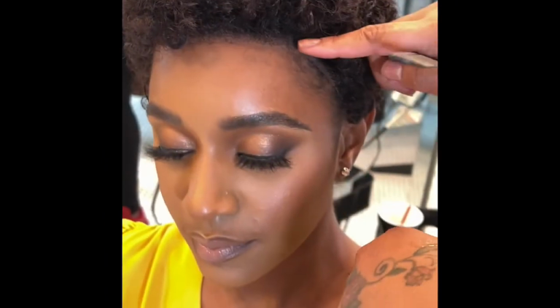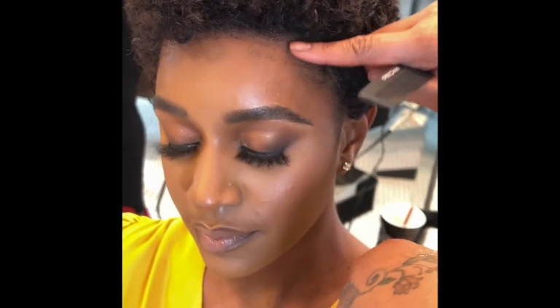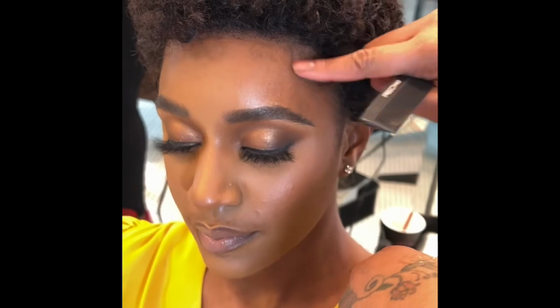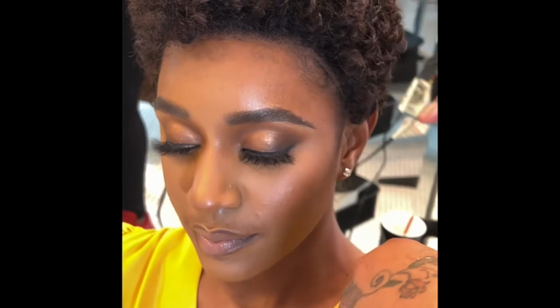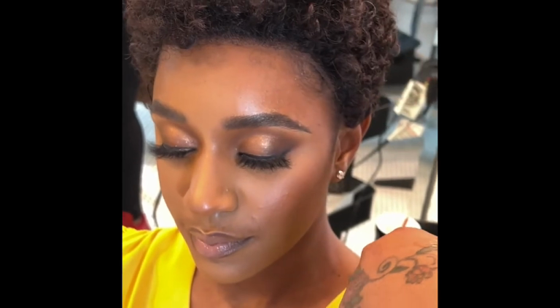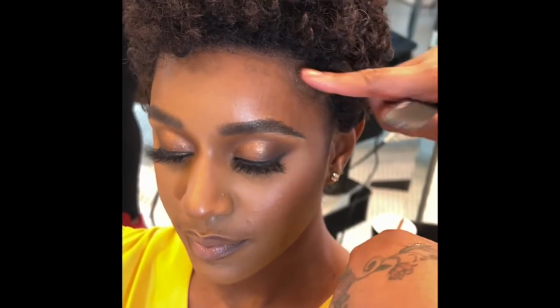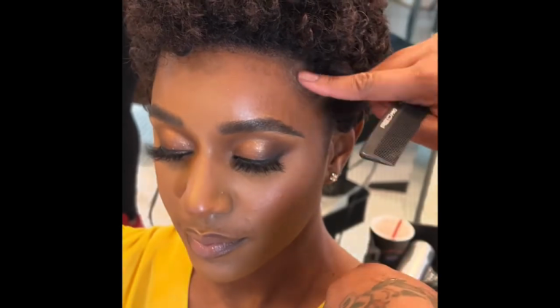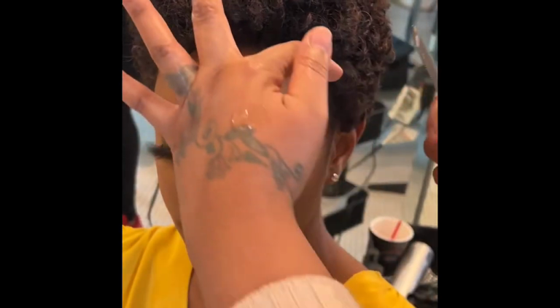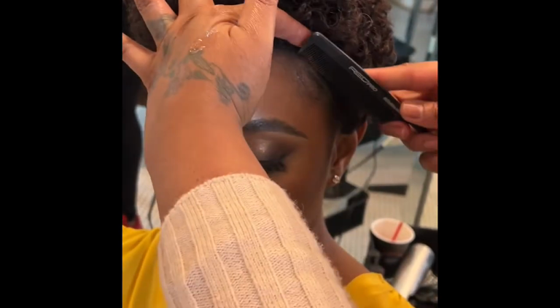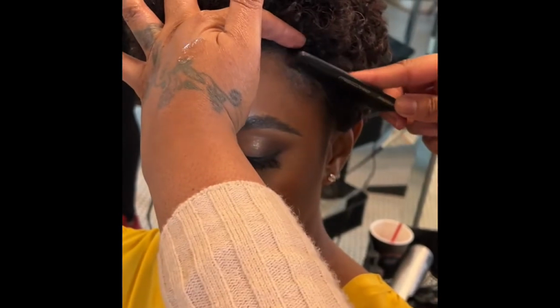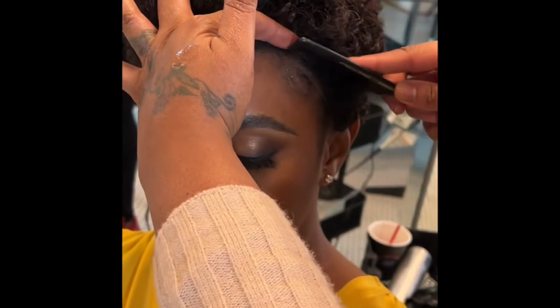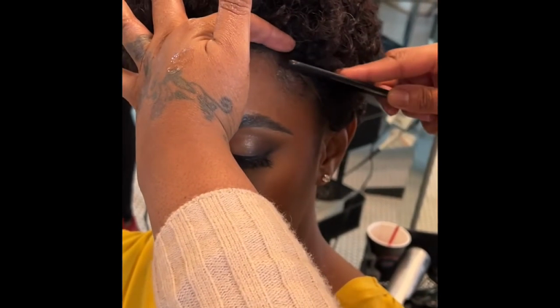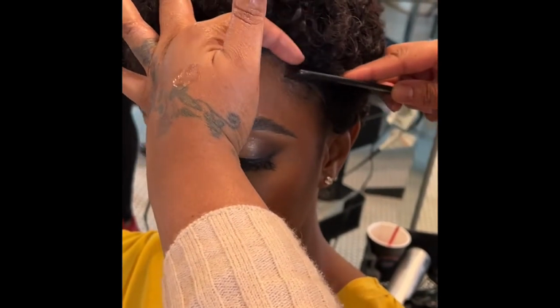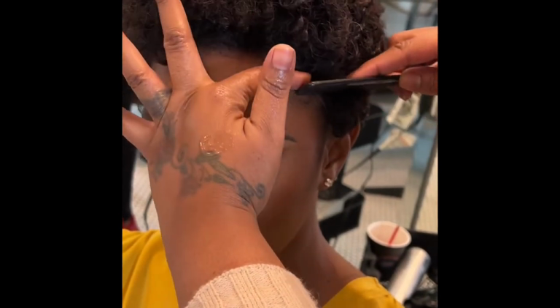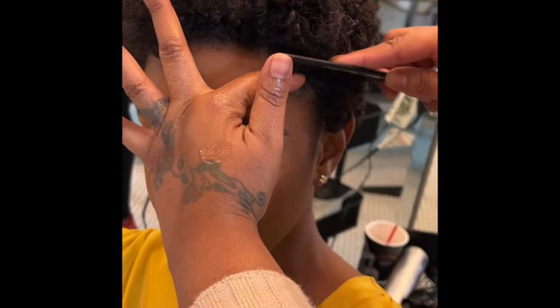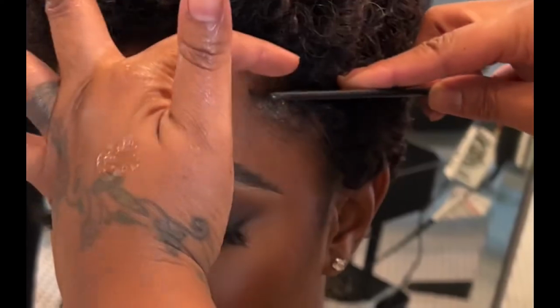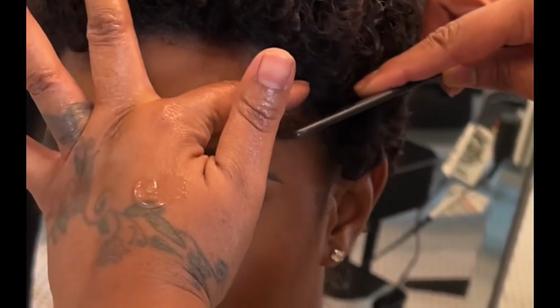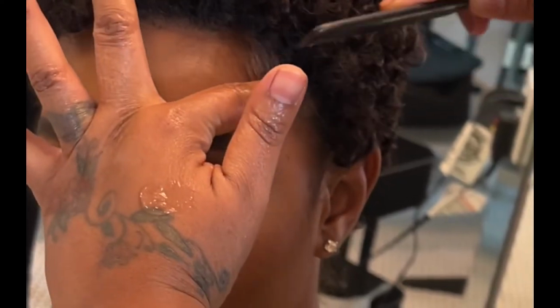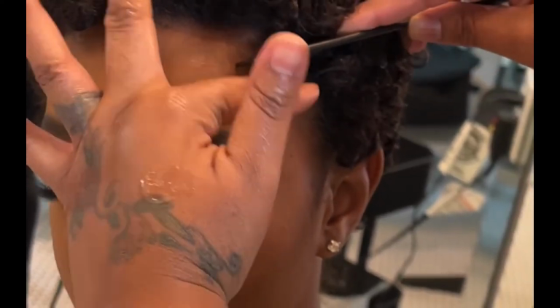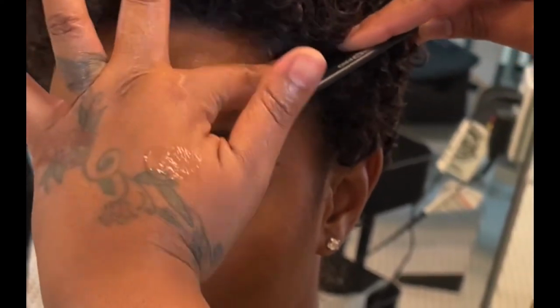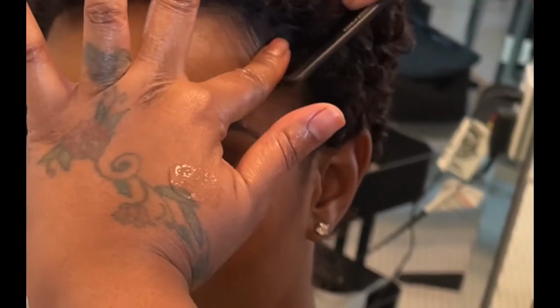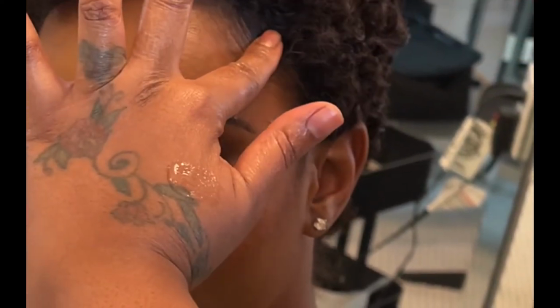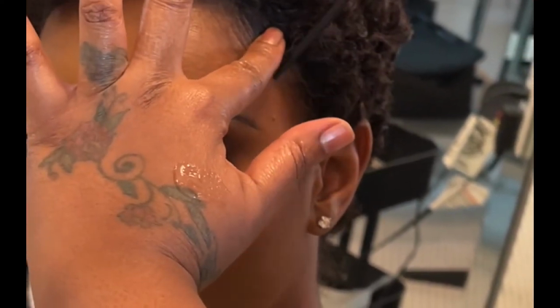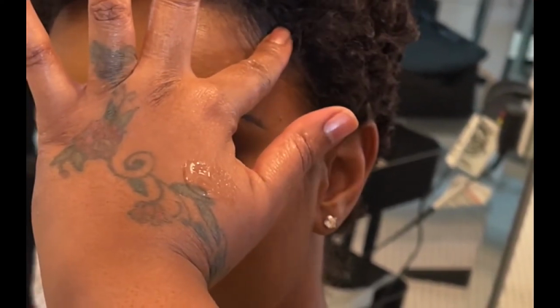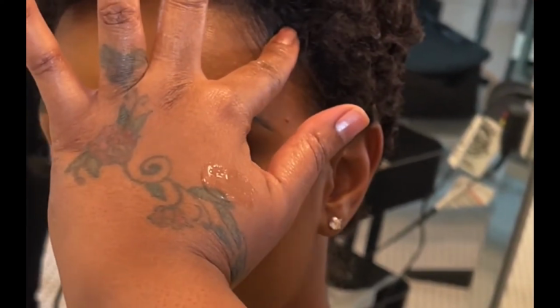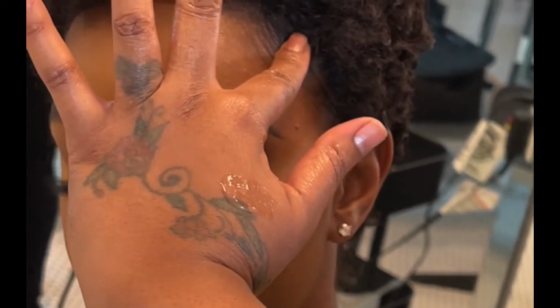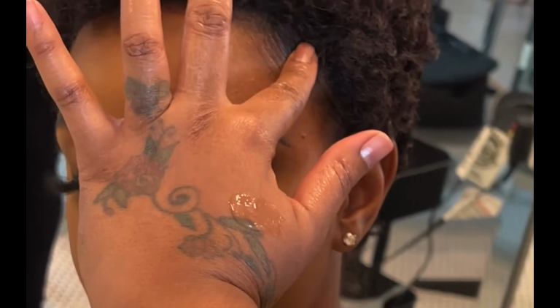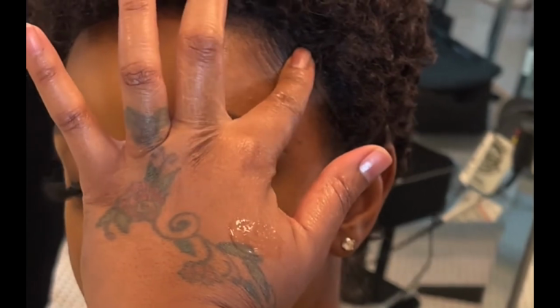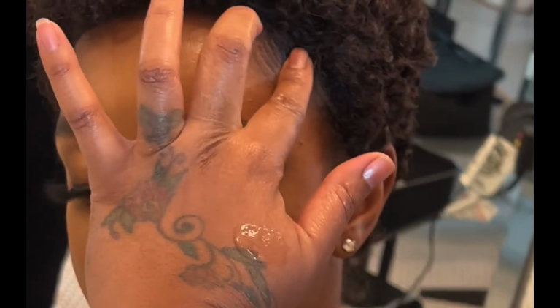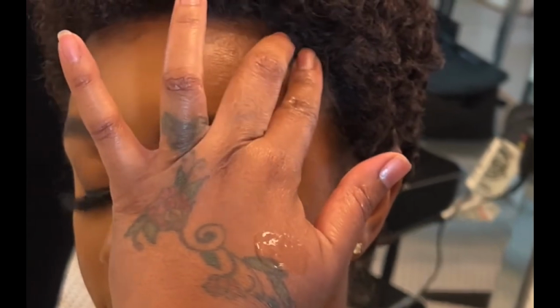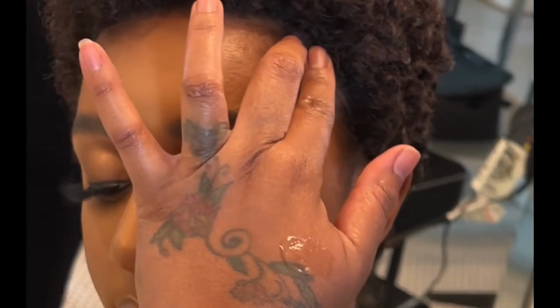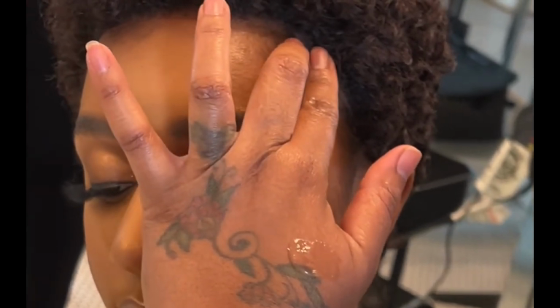Utre did an awesome job on this short curly hair. This is actually a short, better view of me connecting her hairline with the wig short hair.